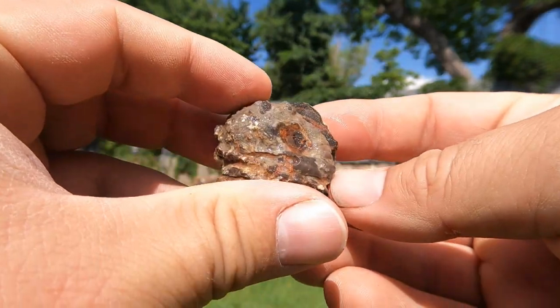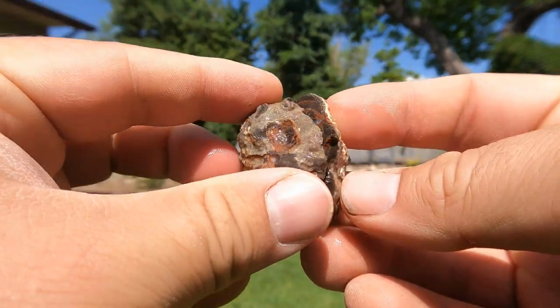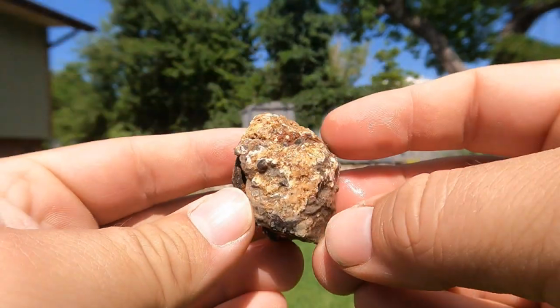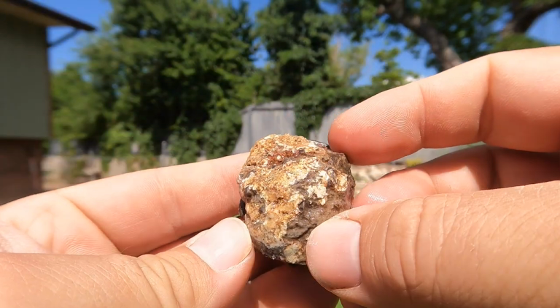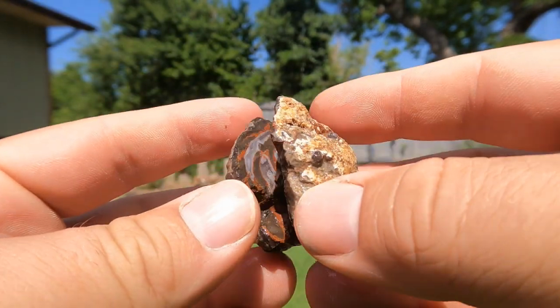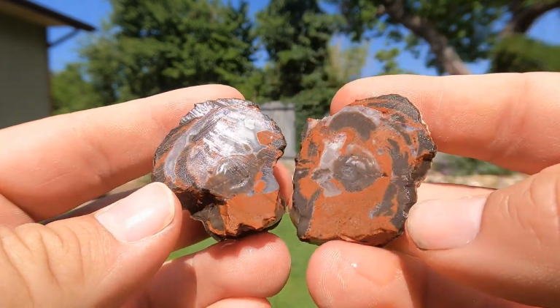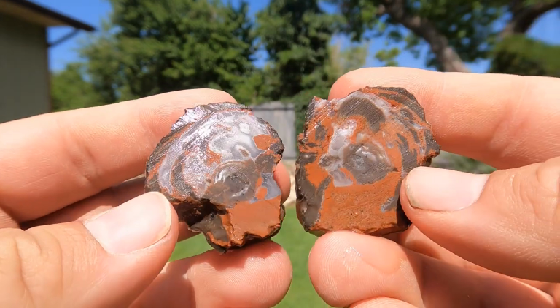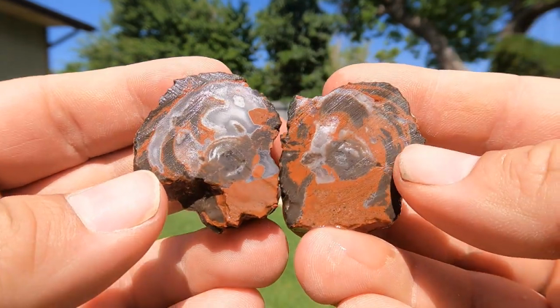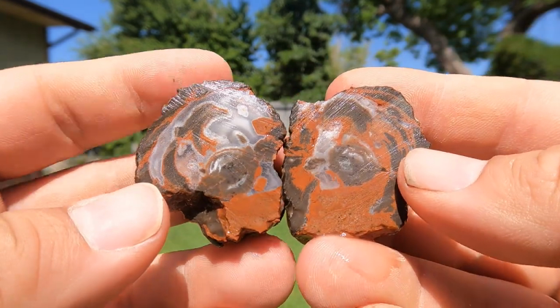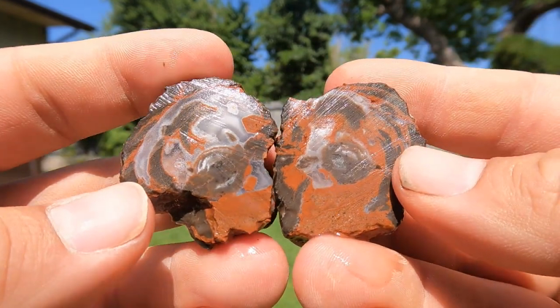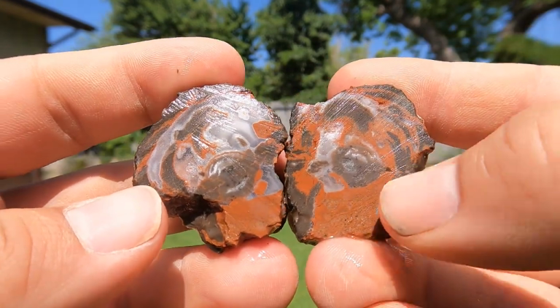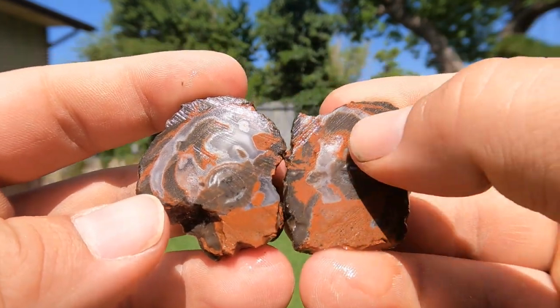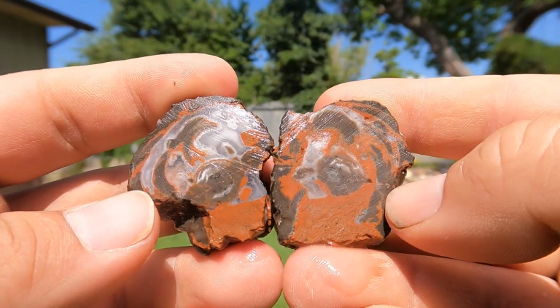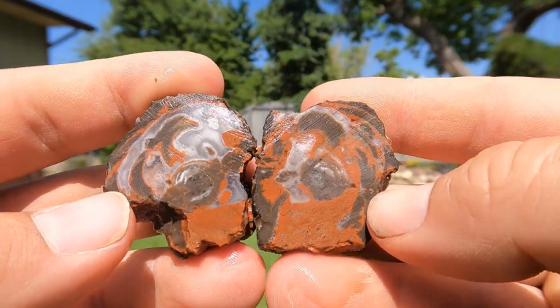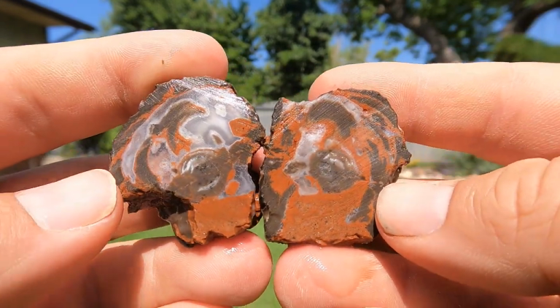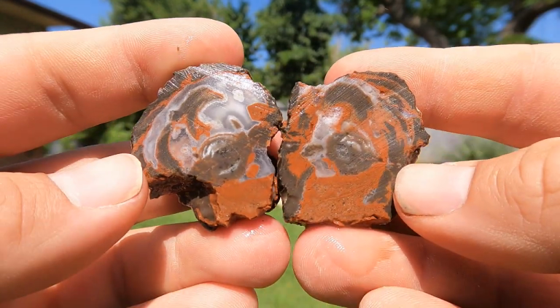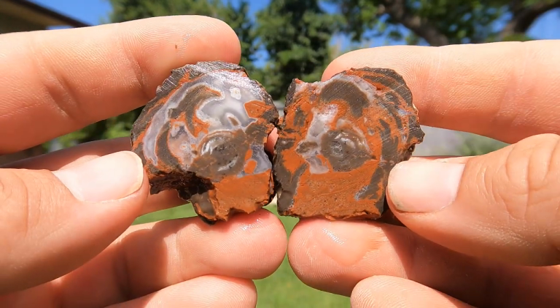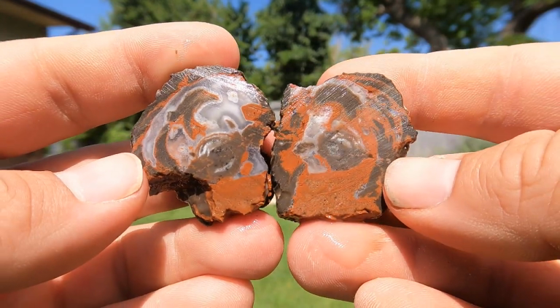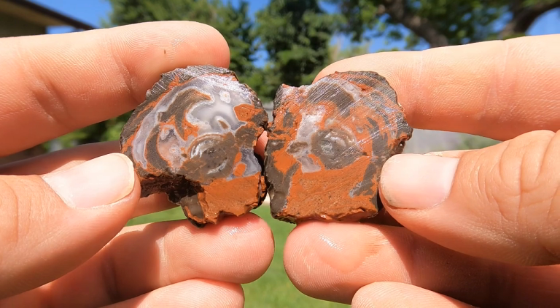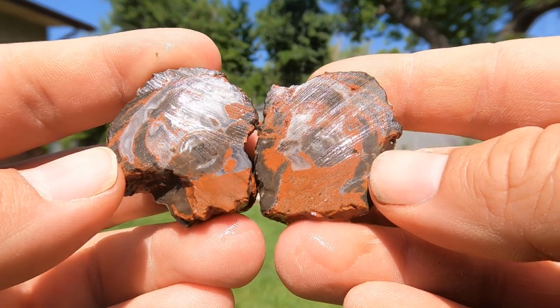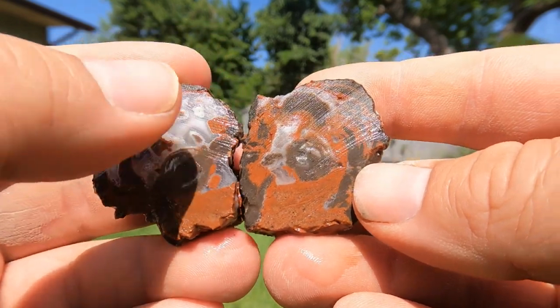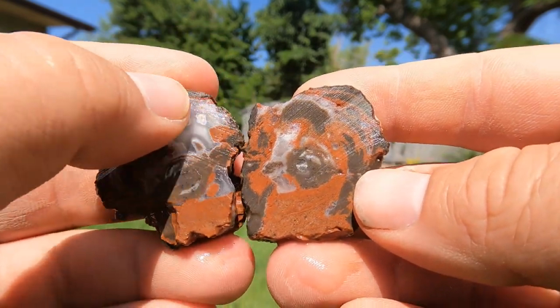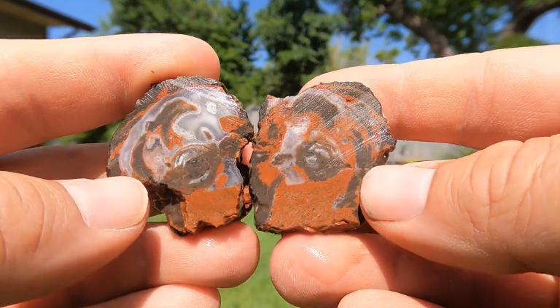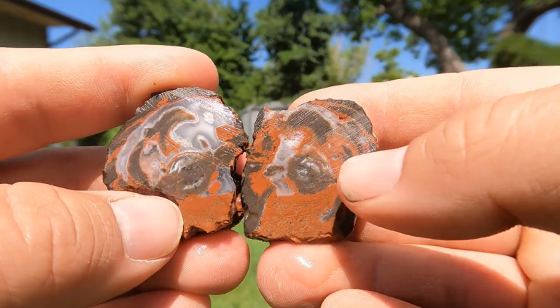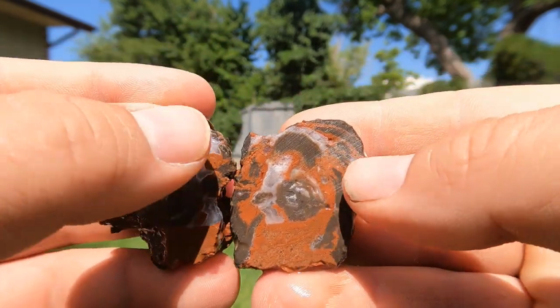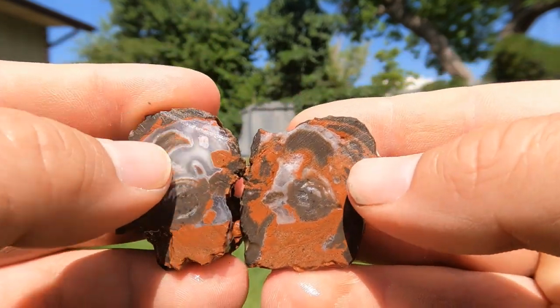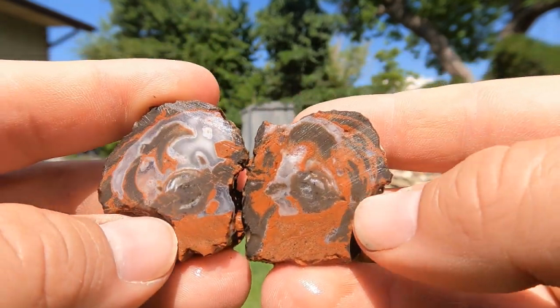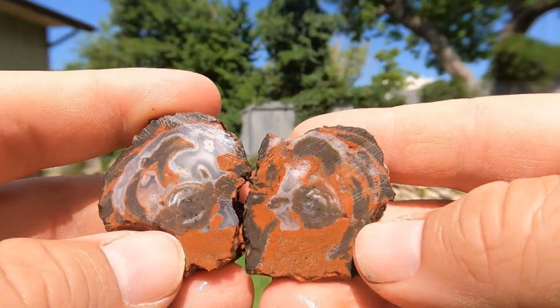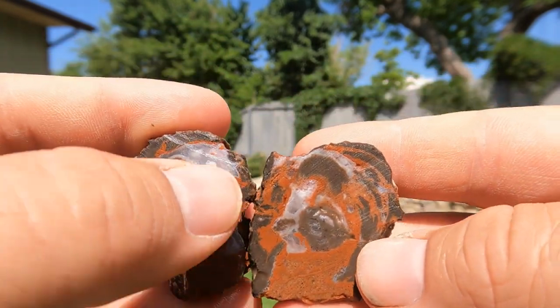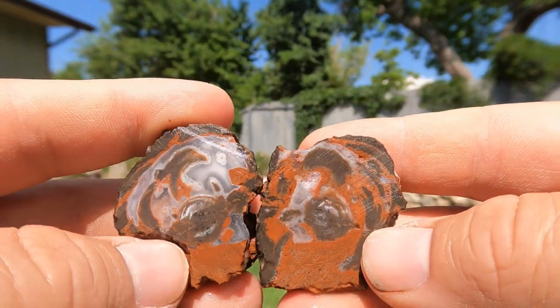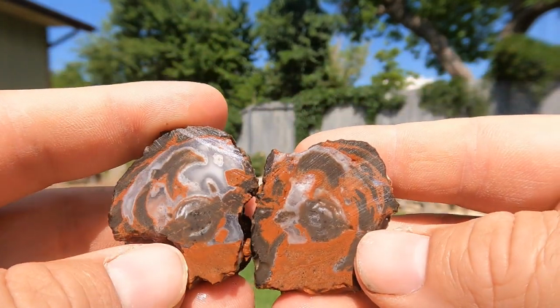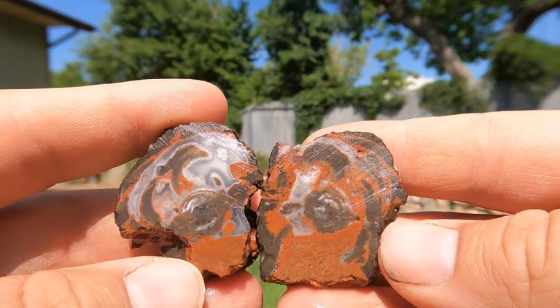So now we have here a small little geode from Dugway. Whoa! Look at all that red. I don't usually get a lot of red like that in these. This is actually more of a thunder egg a little bit, because the agate filled it in up there.